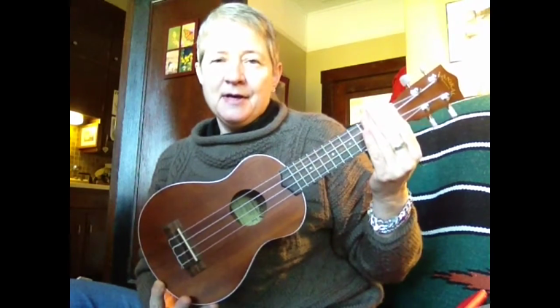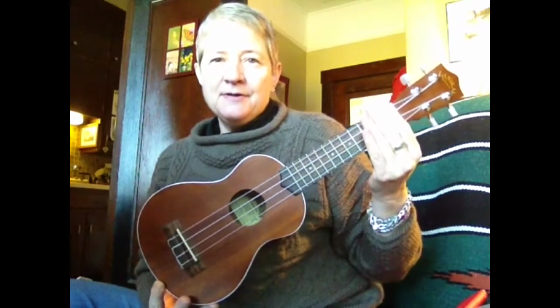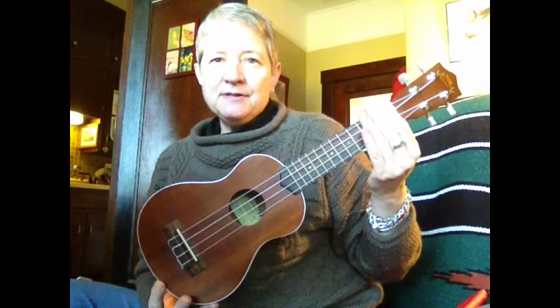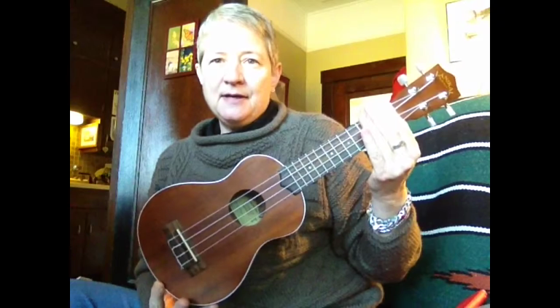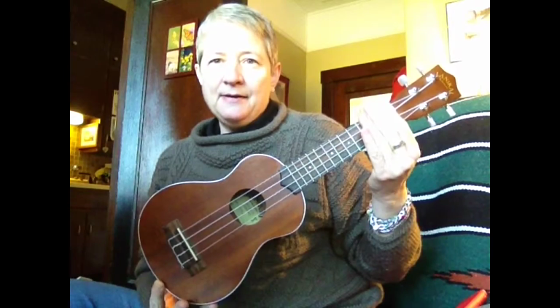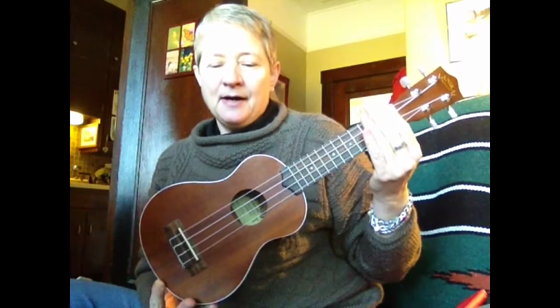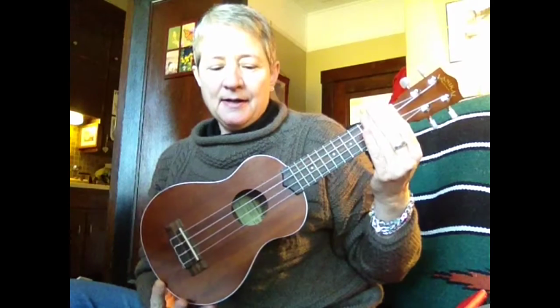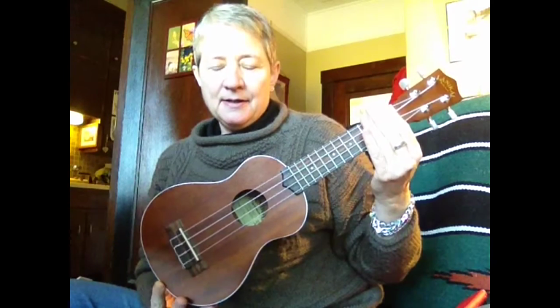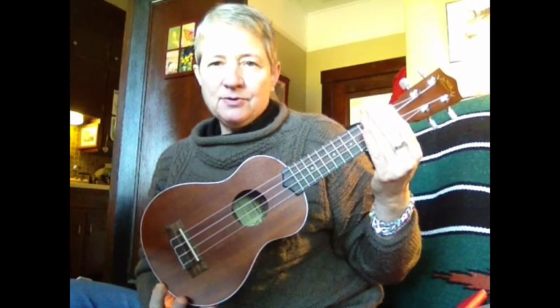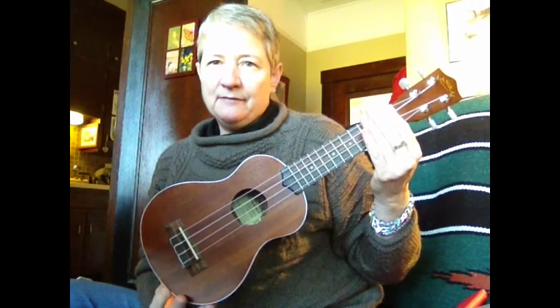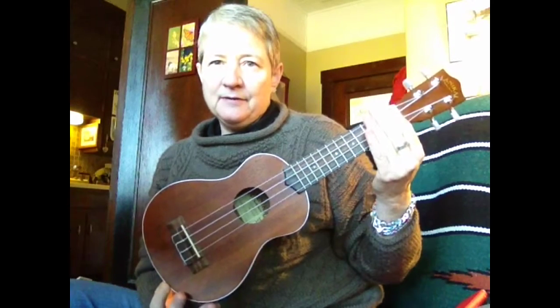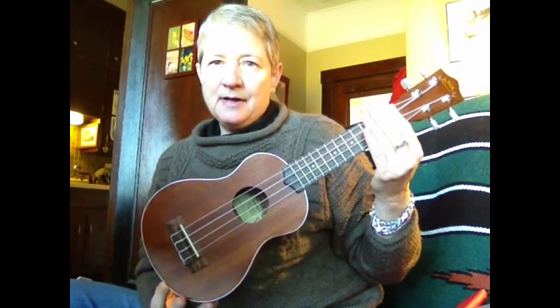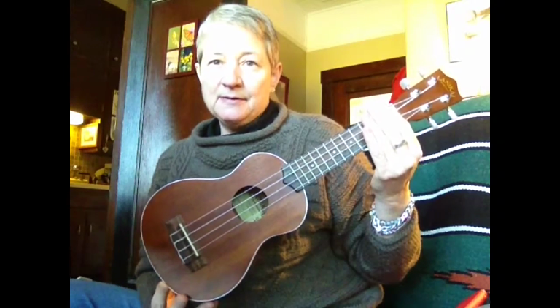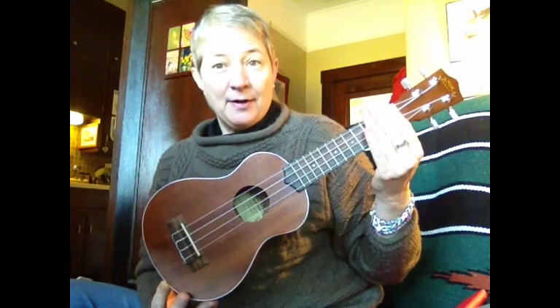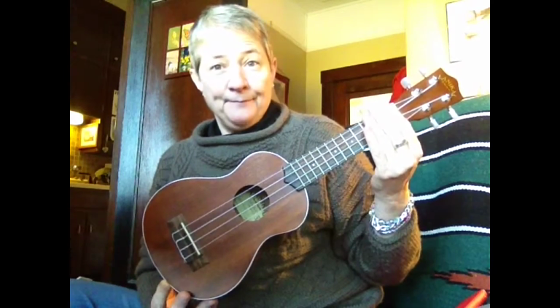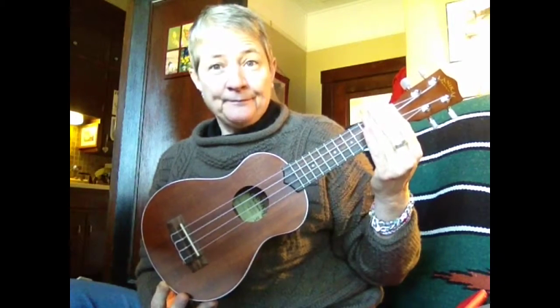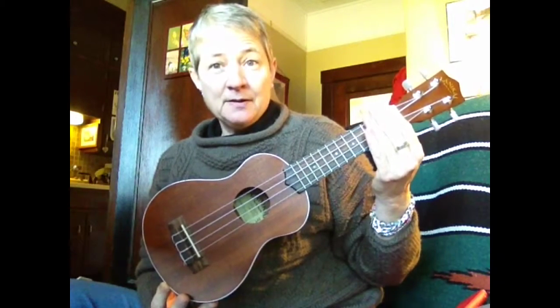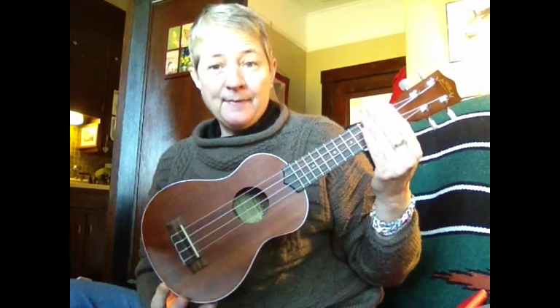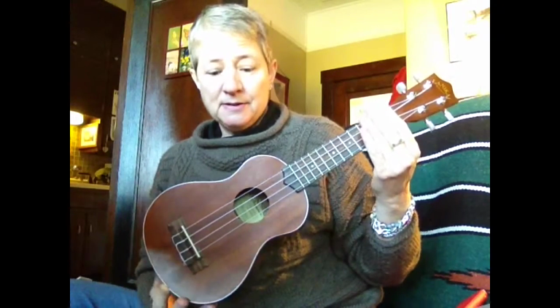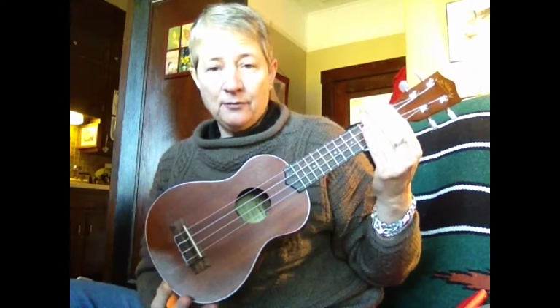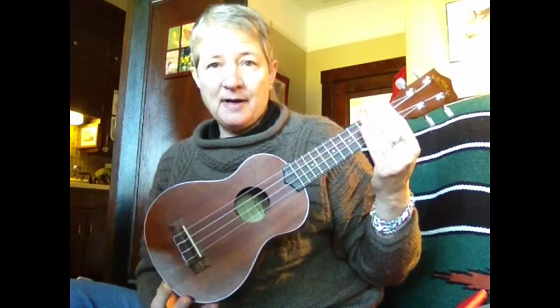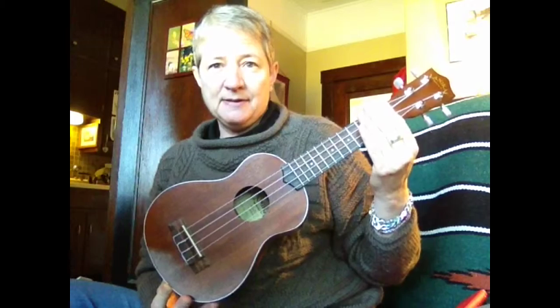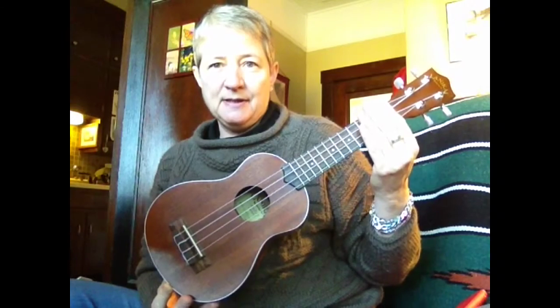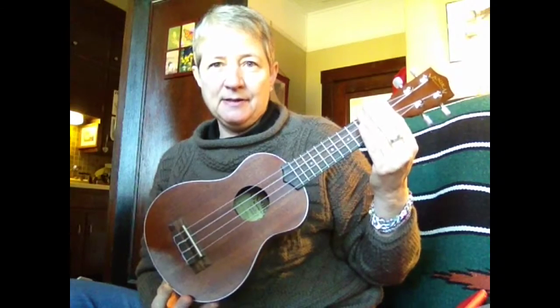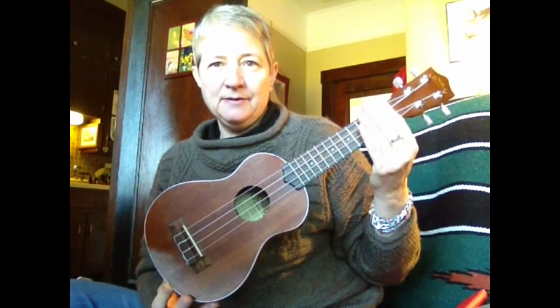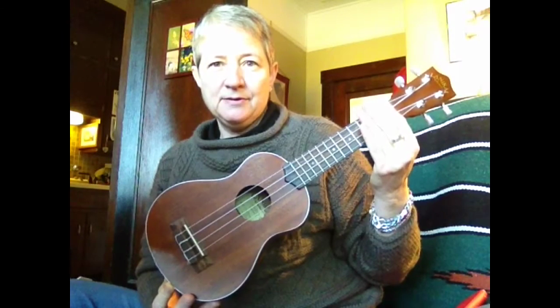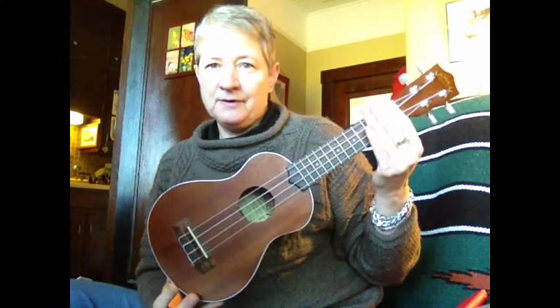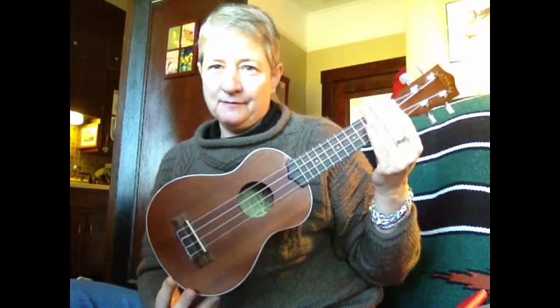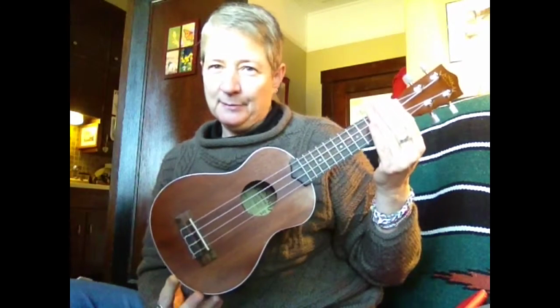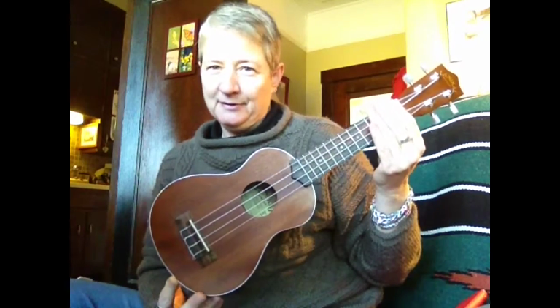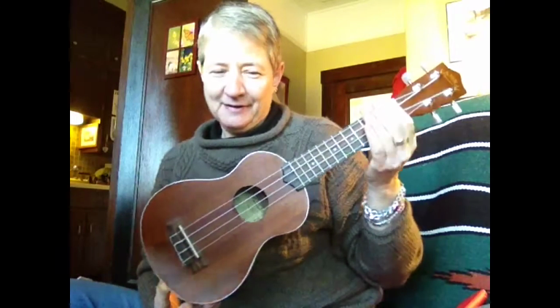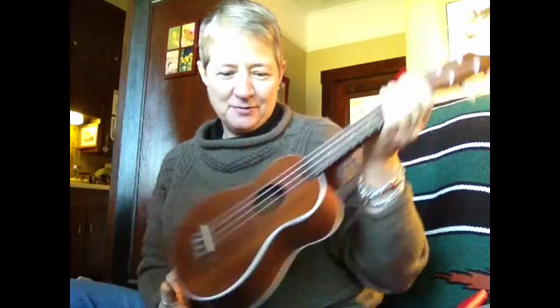This is a Lanikai entry-level soprano laminate for about $69. Very serviceable little instrument.